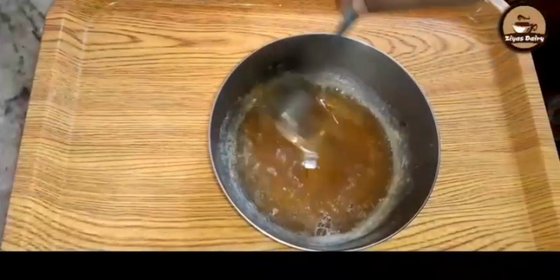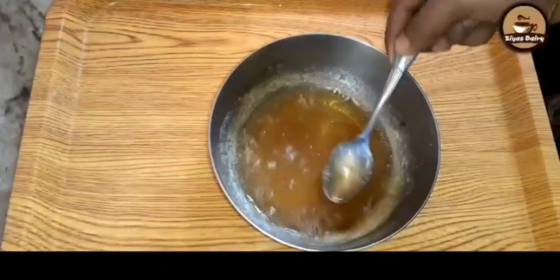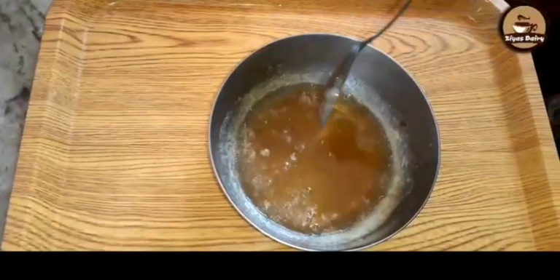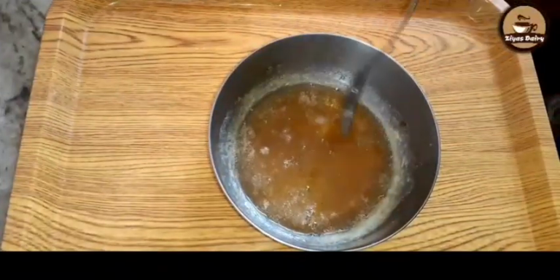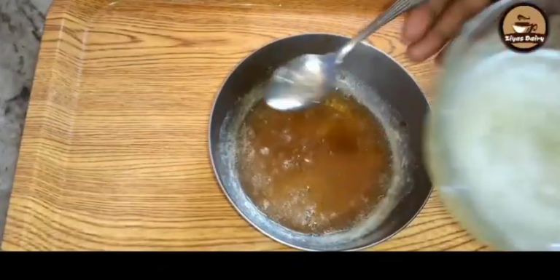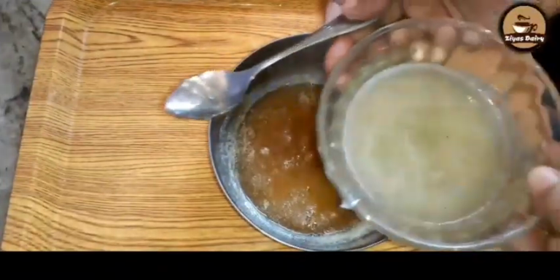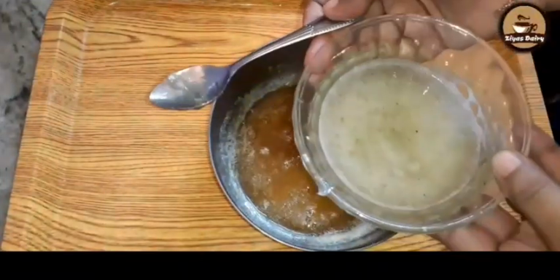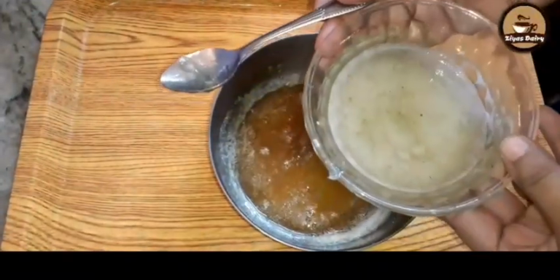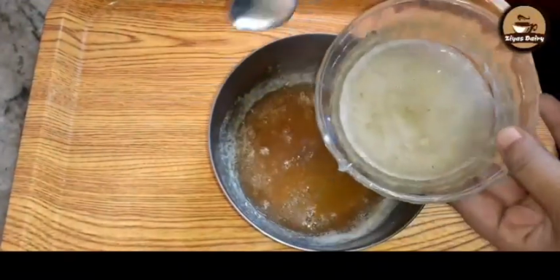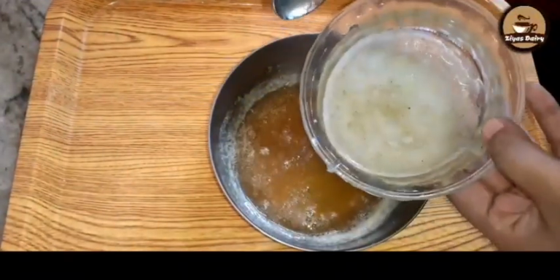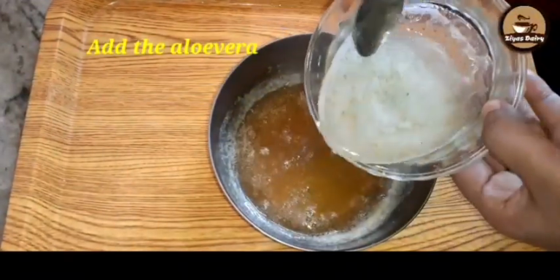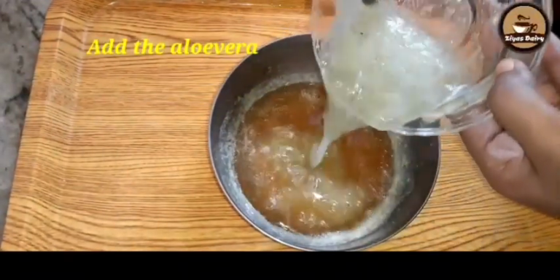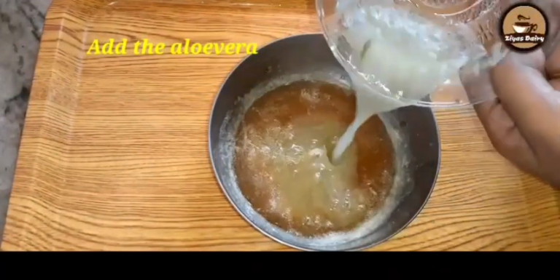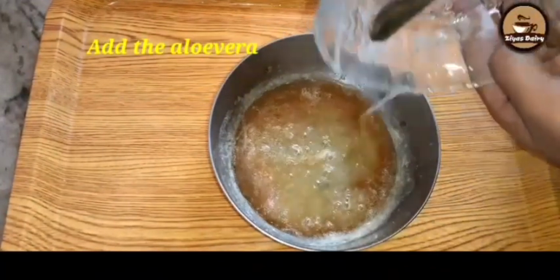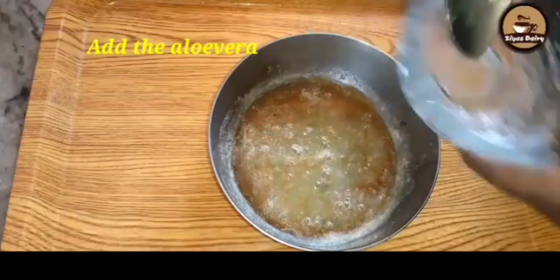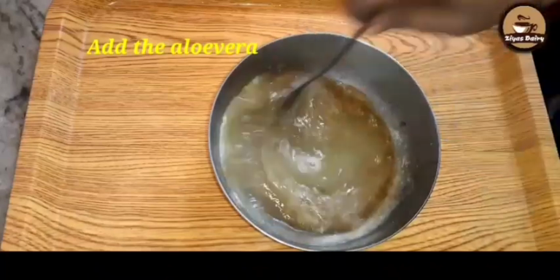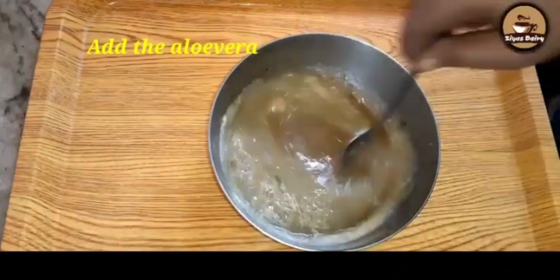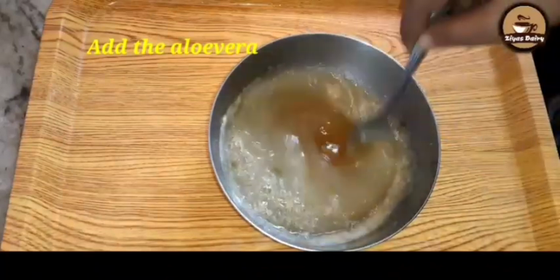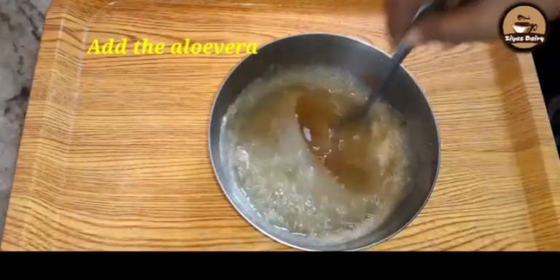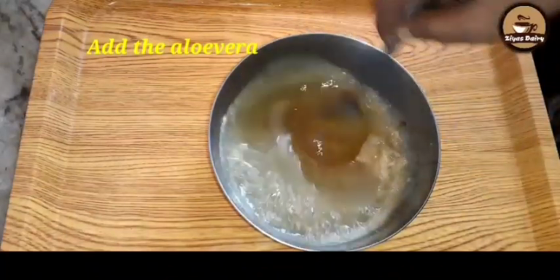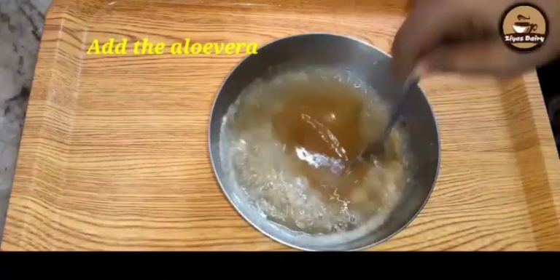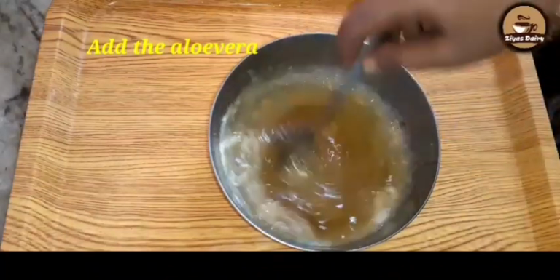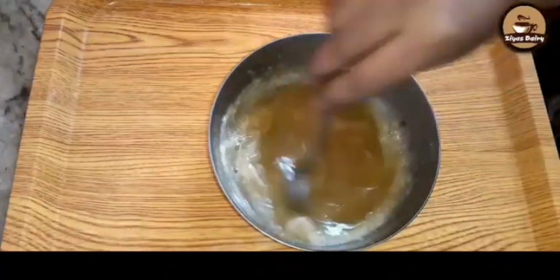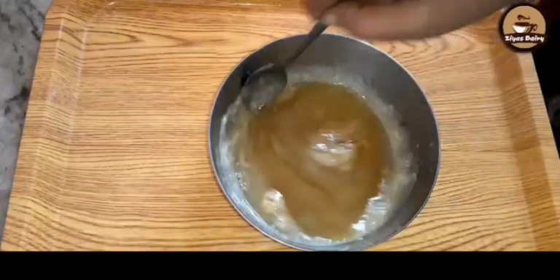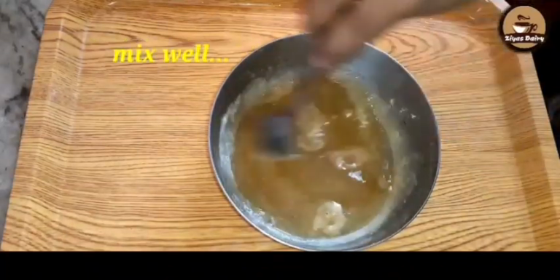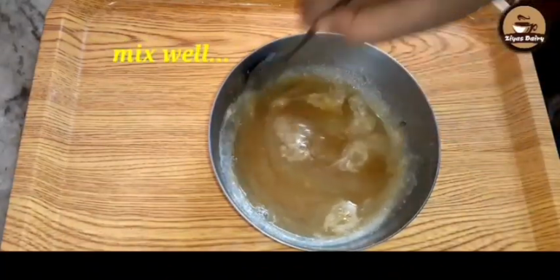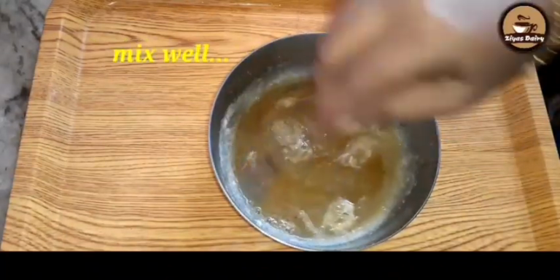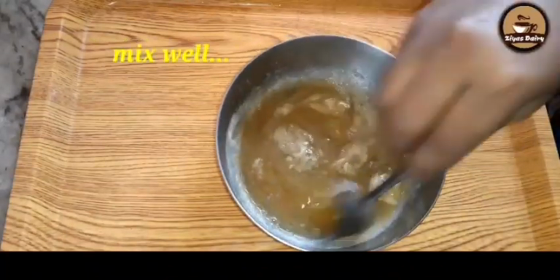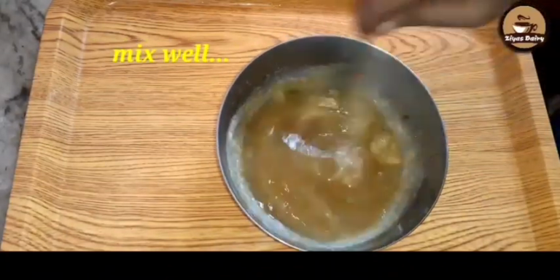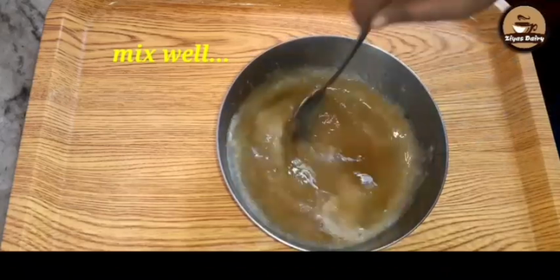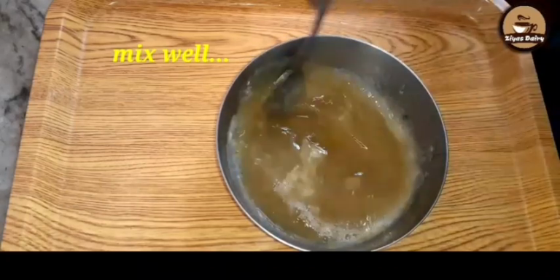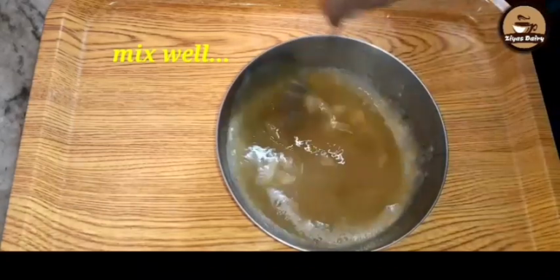Now I will mix the soap. Video is an excellent thing. I will mix it on the flour.